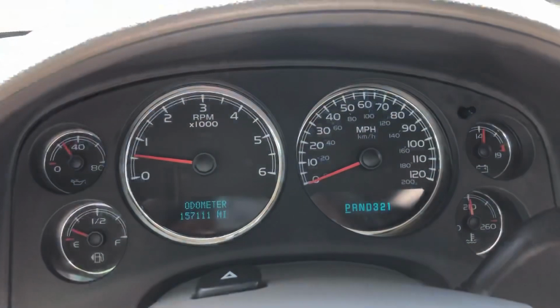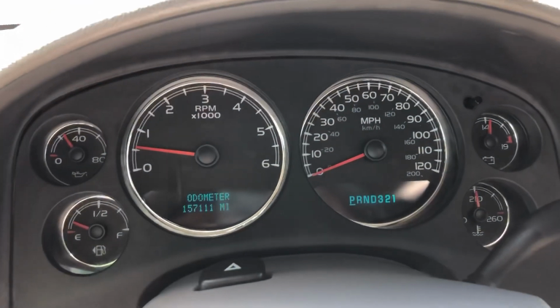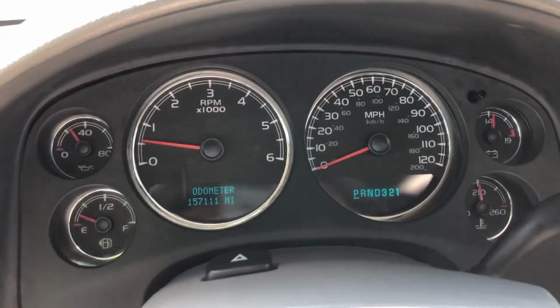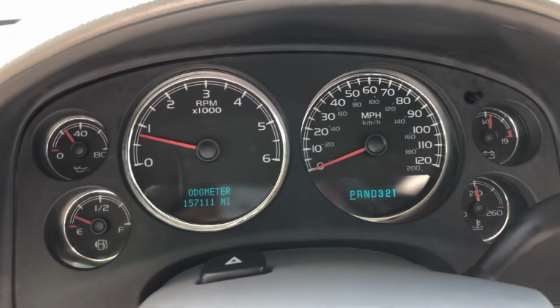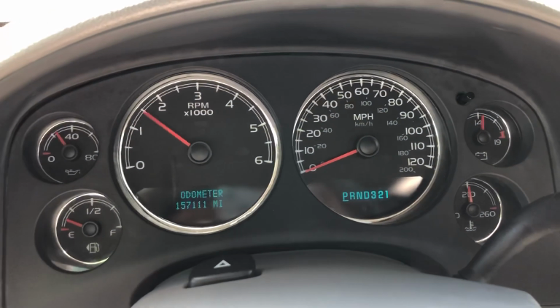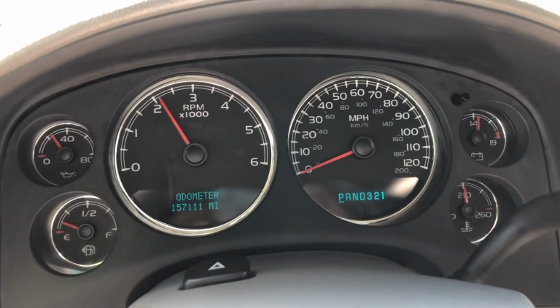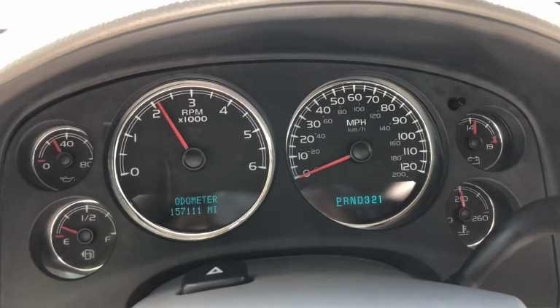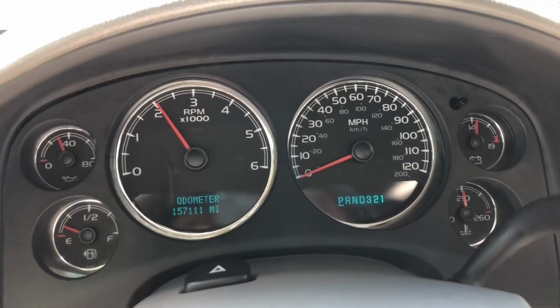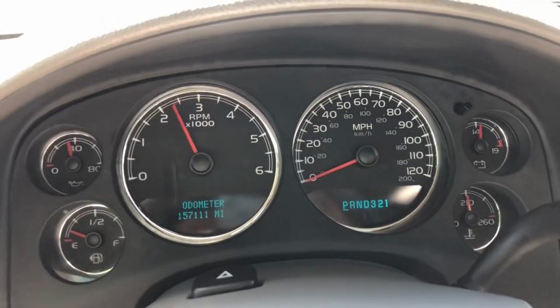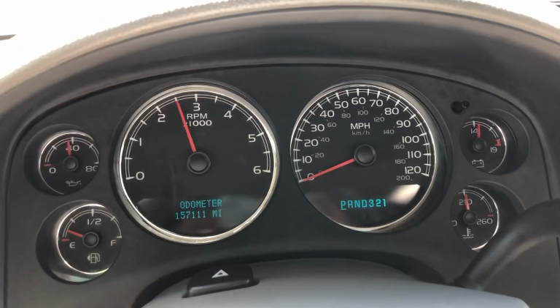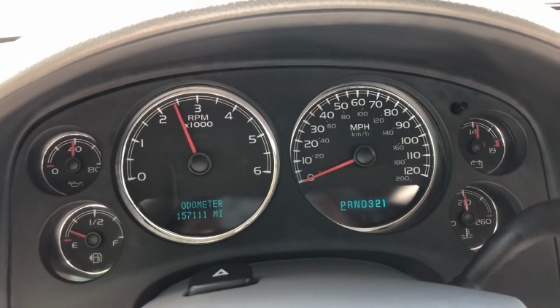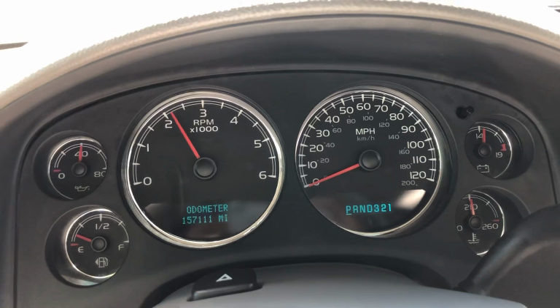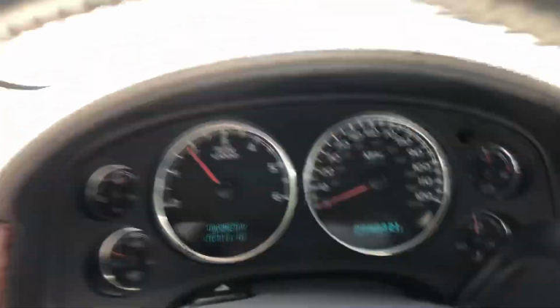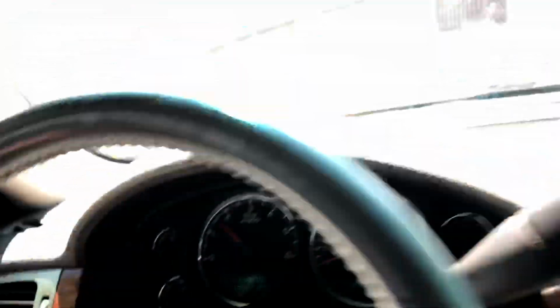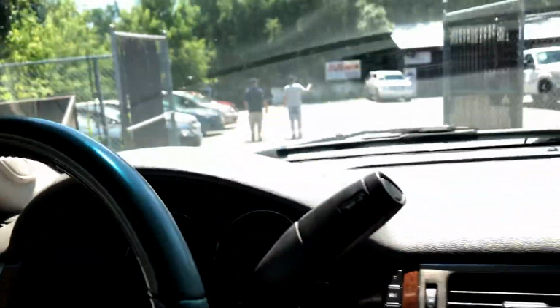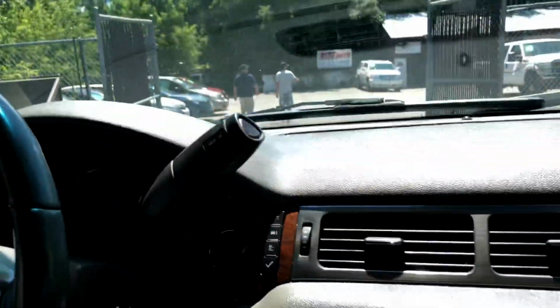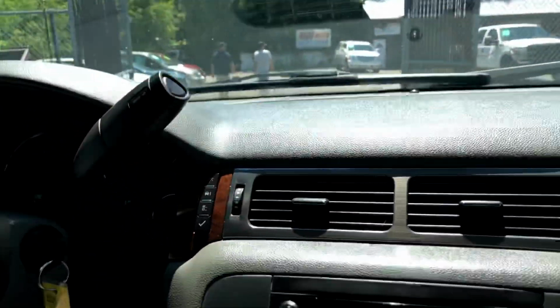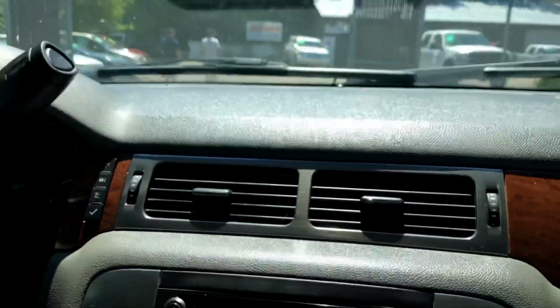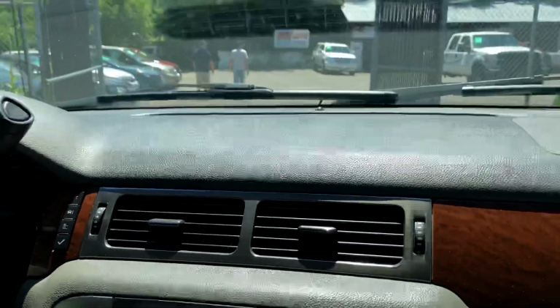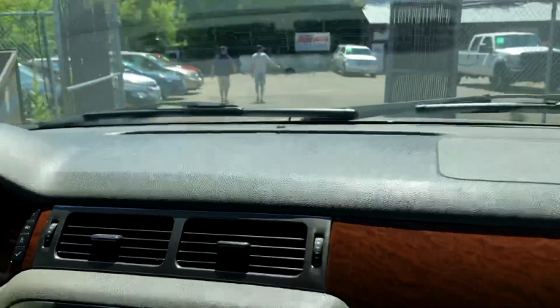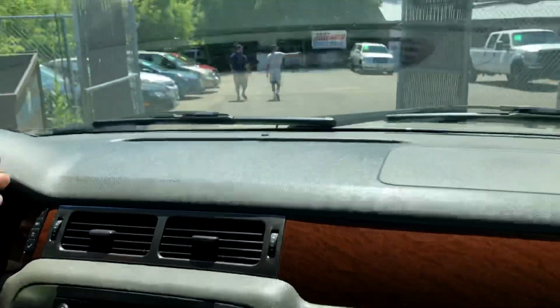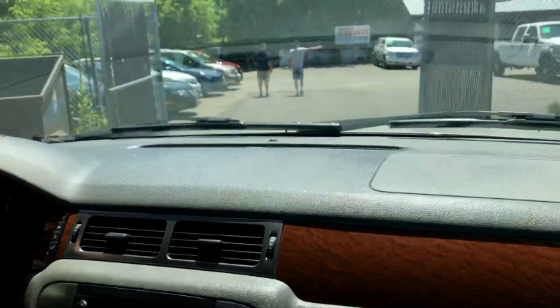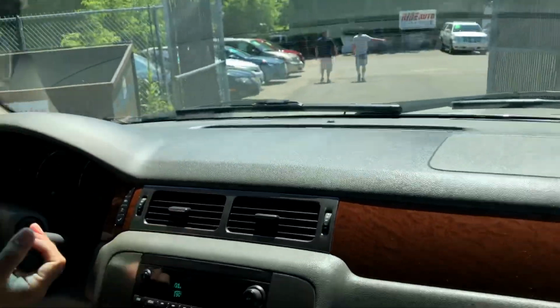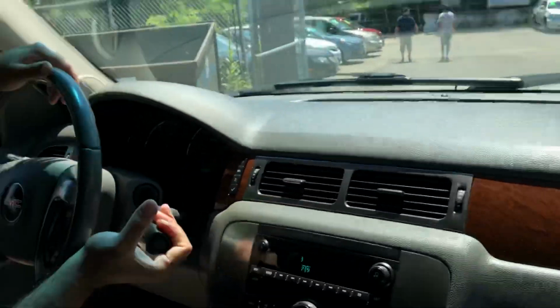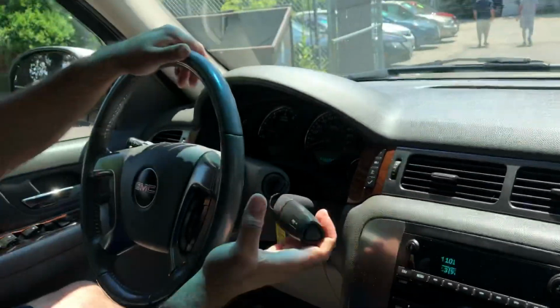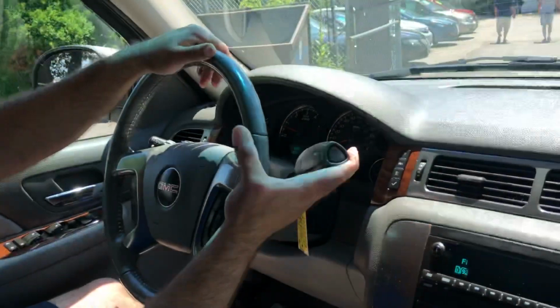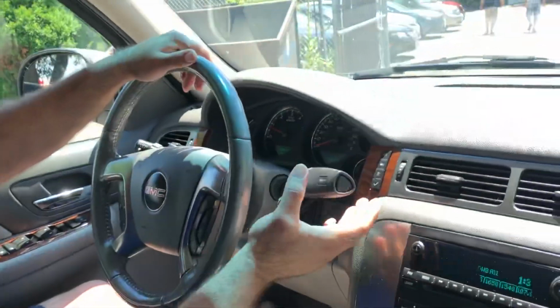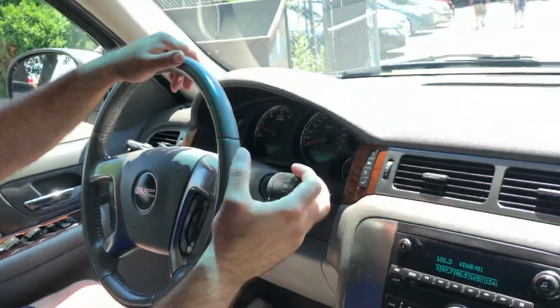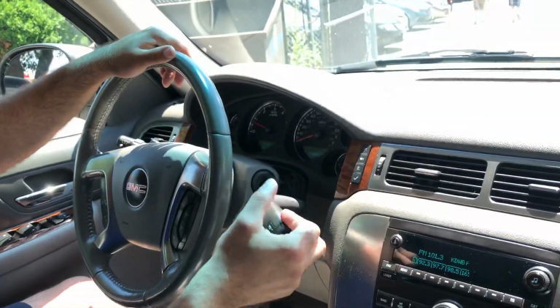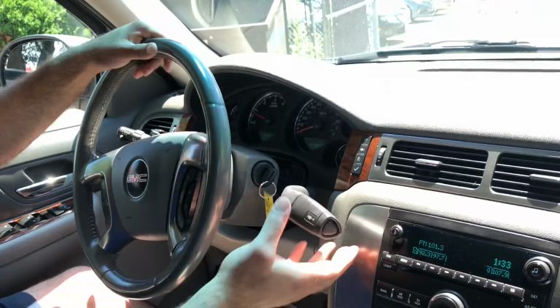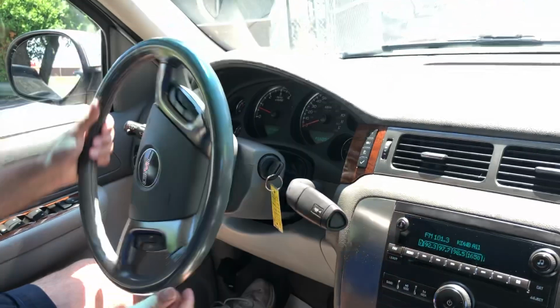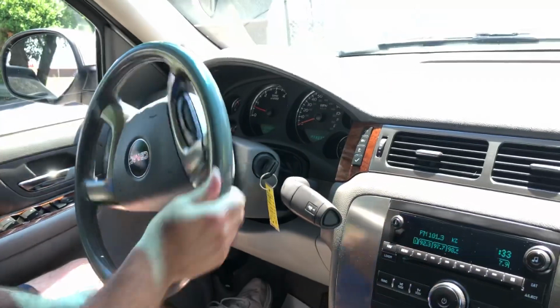Okay, guys, we're inside the GMC Yukon. Let me show you the cluster of the vehicle — again, no warning lights. Exact miles on the vehicle: 157,111. No misfire, no hesitation. Automatic transmission is smooth through the gears.